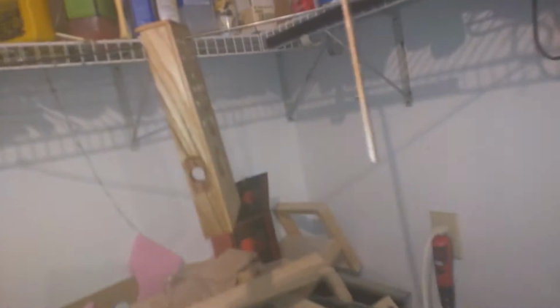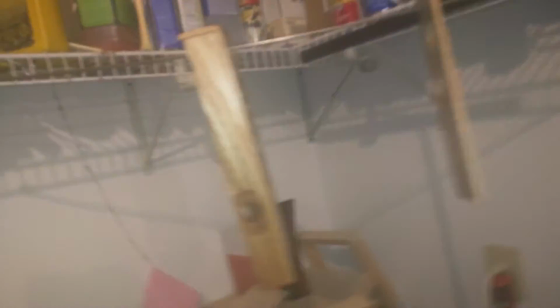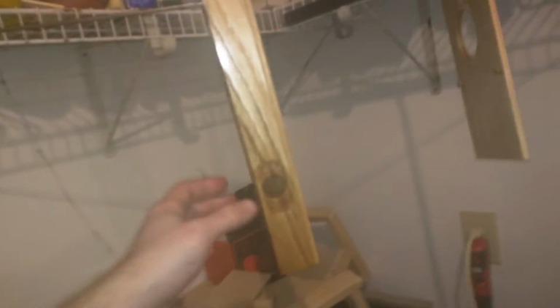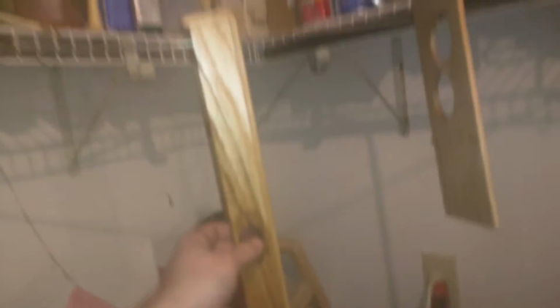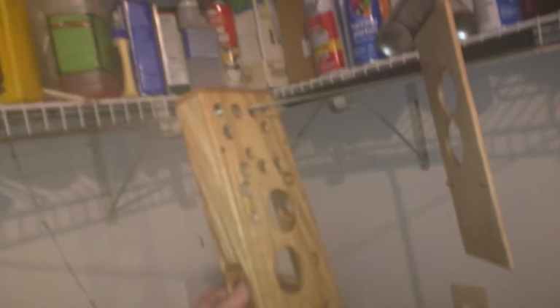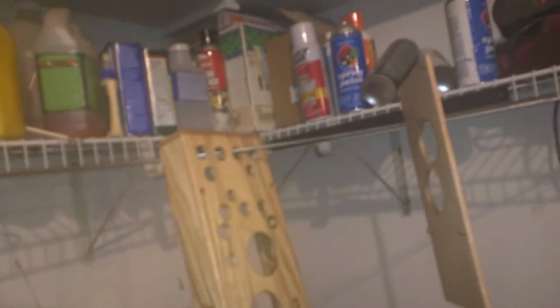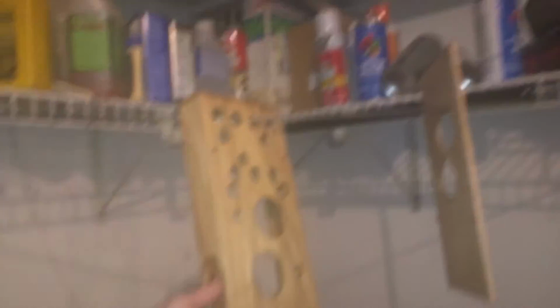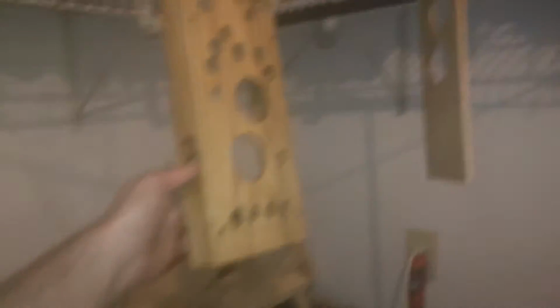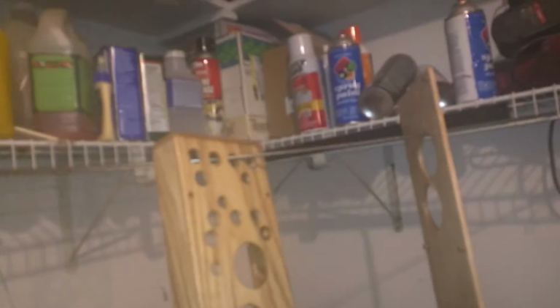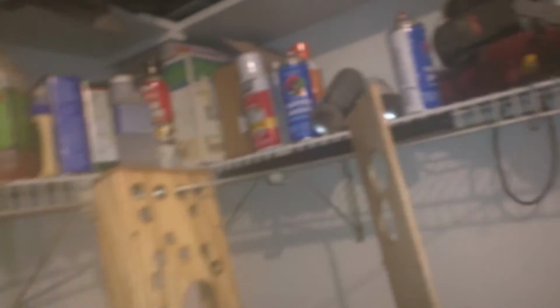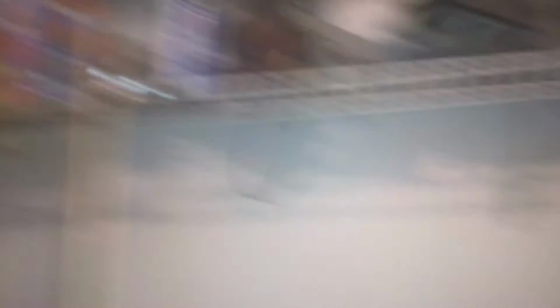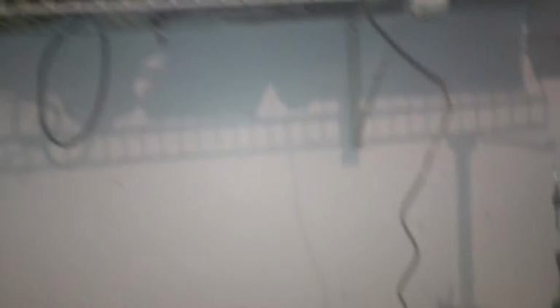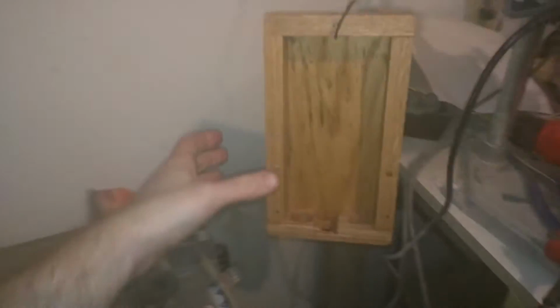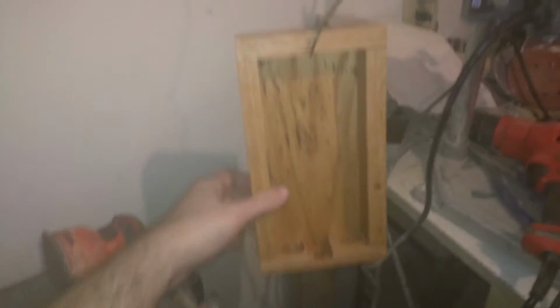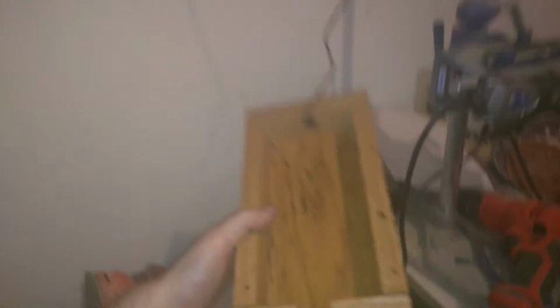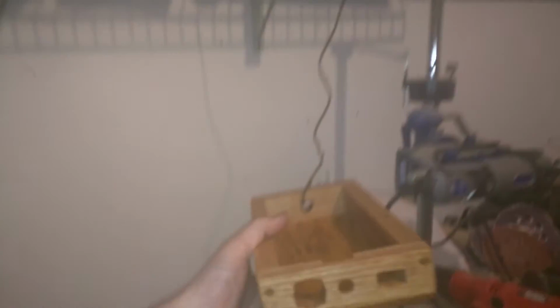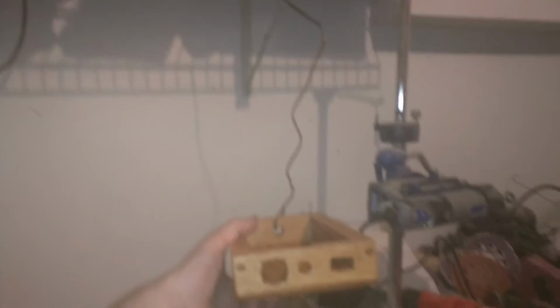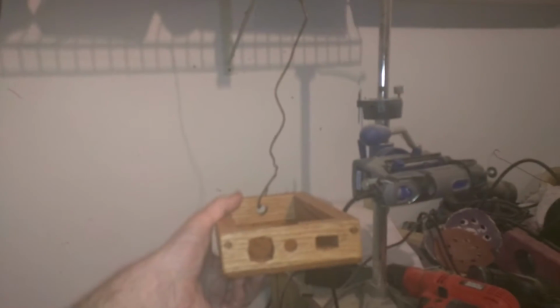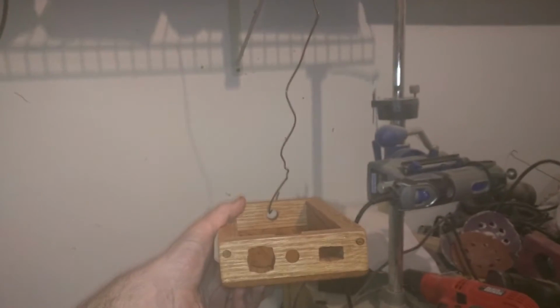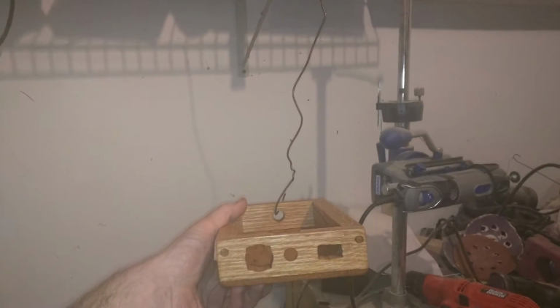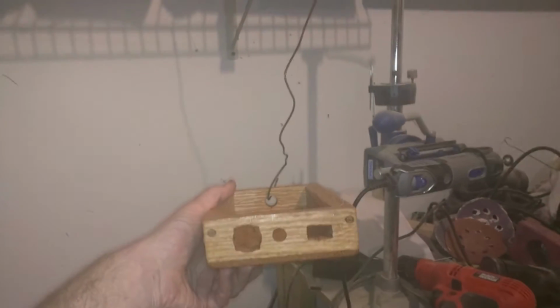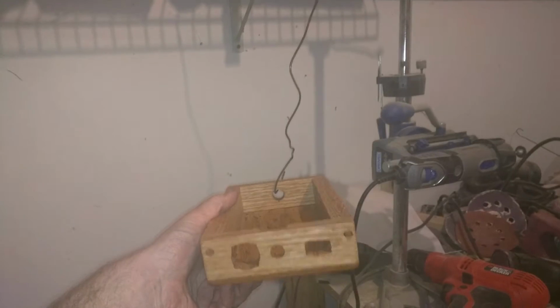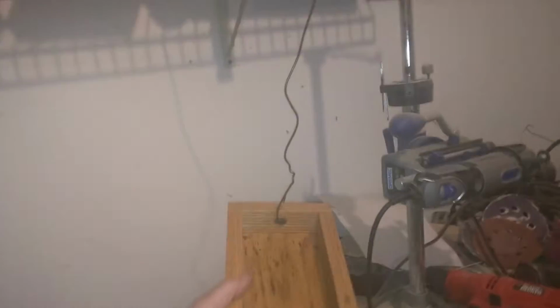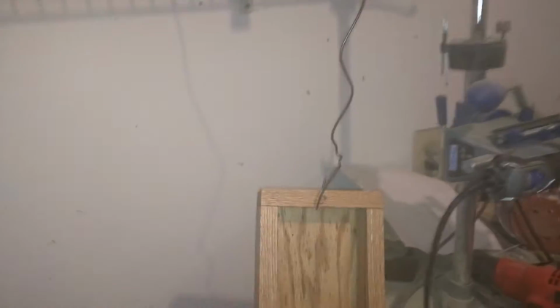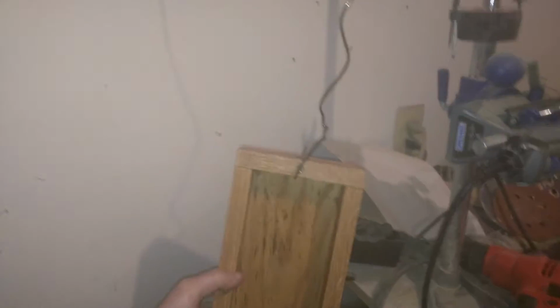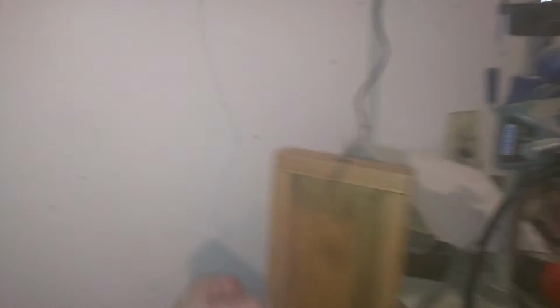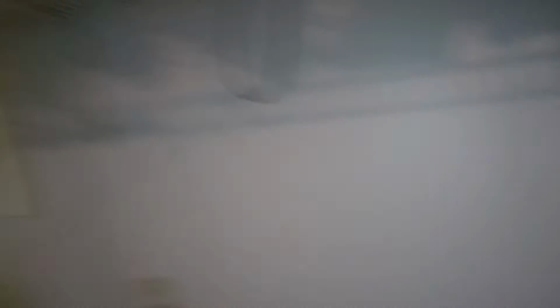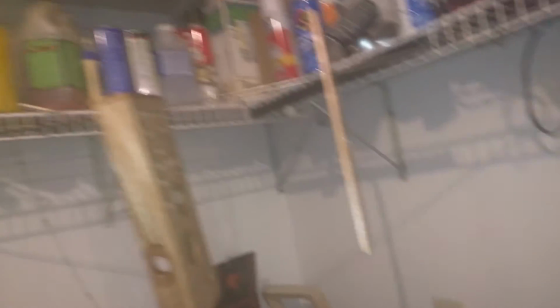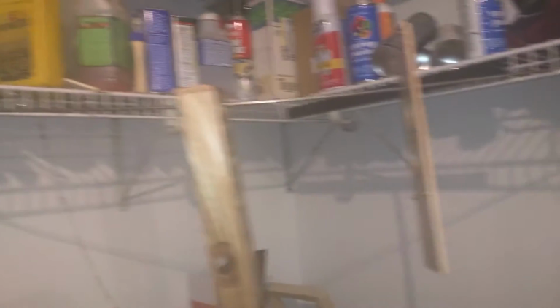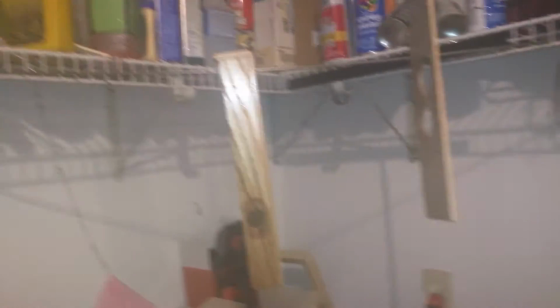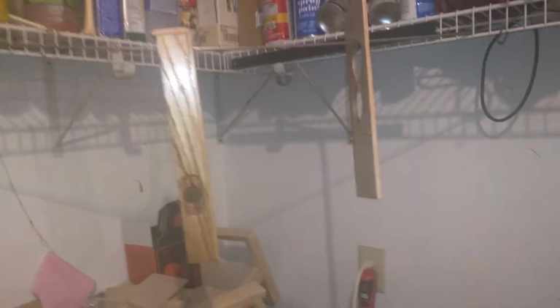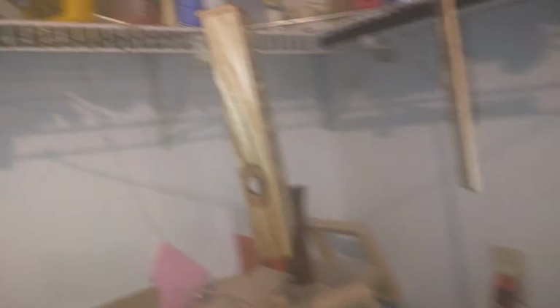This is the outside of the new one. Instead of having a screen built in, I actually have the base have connections for Ethernet, power, and HDMI out. Then I'll just use a monitor or projector that happens to be there at the time.